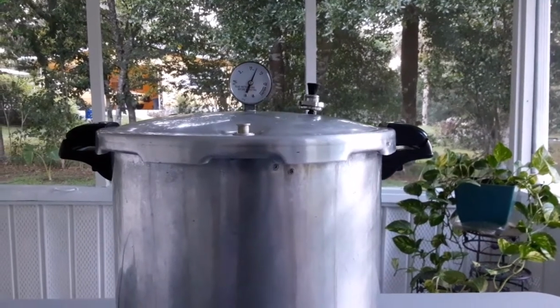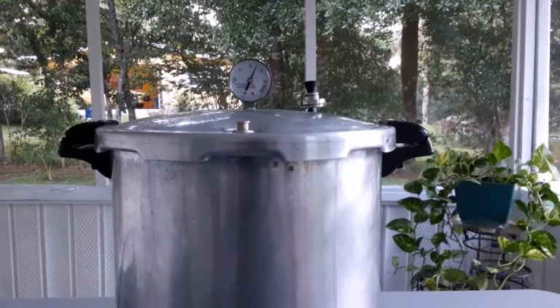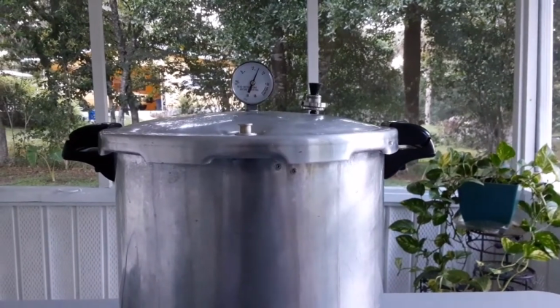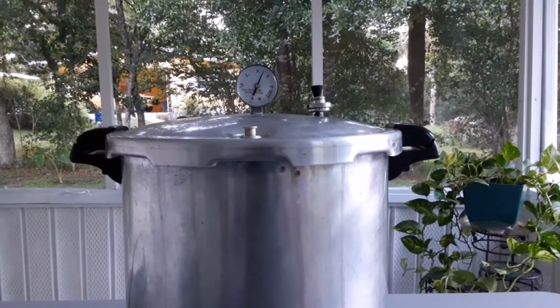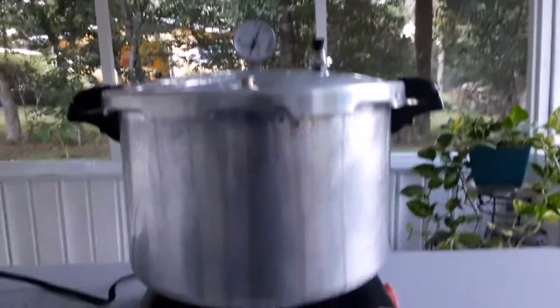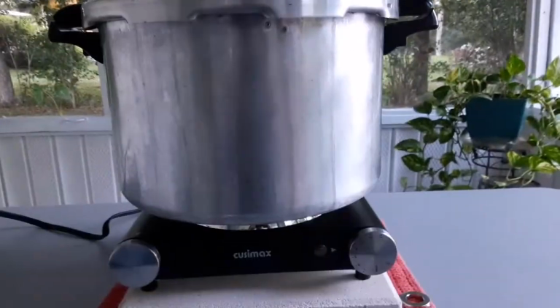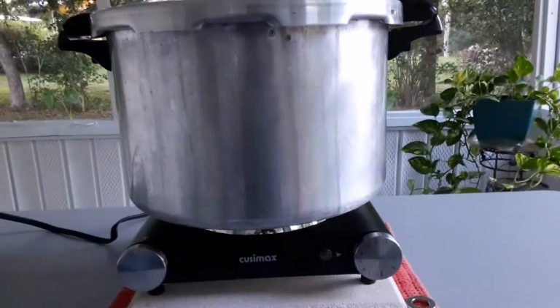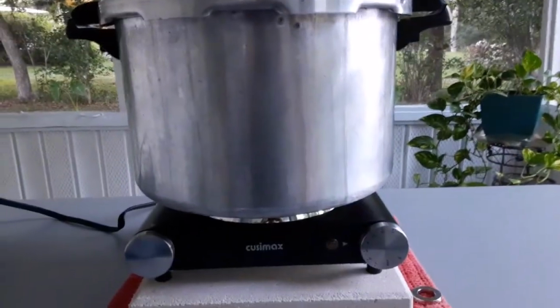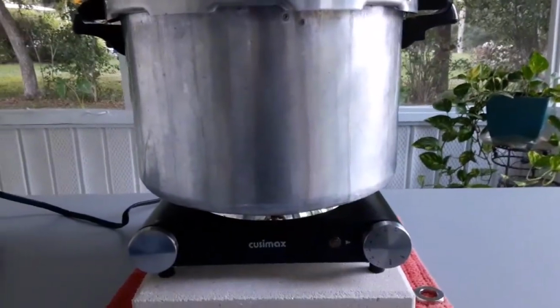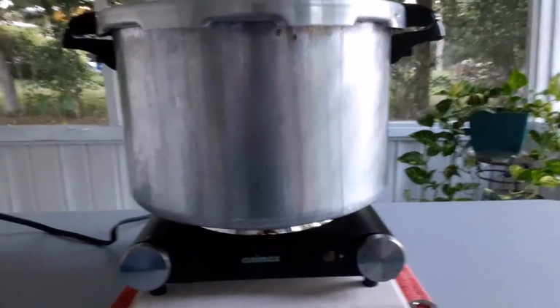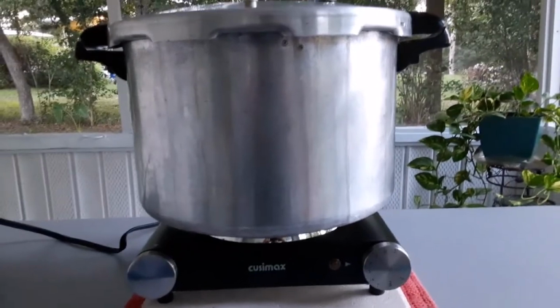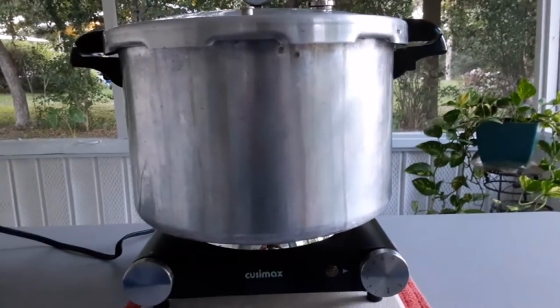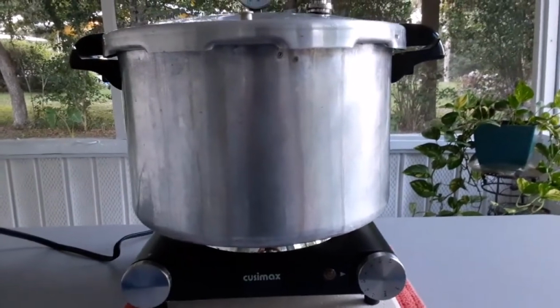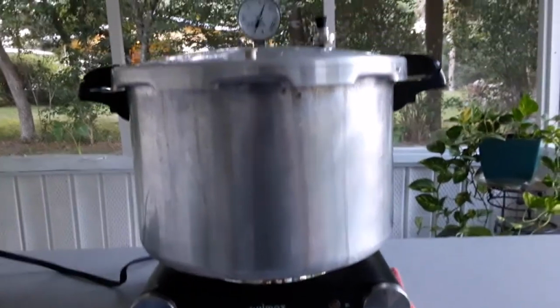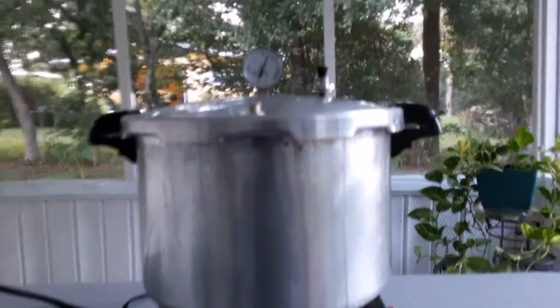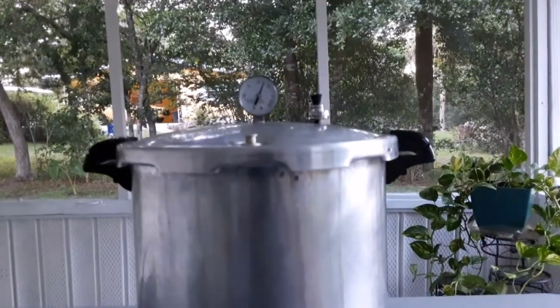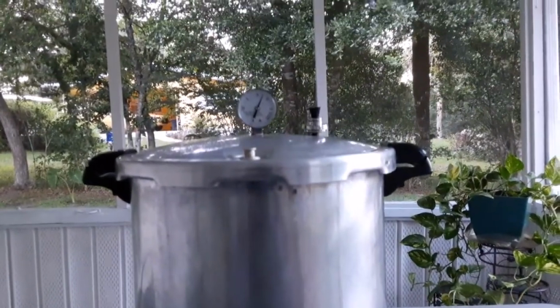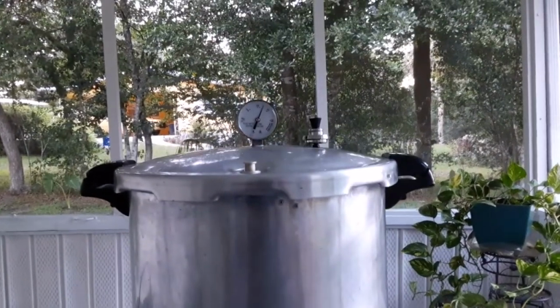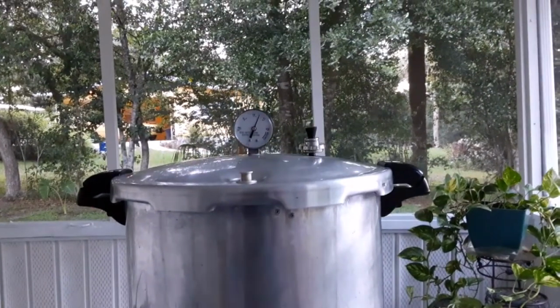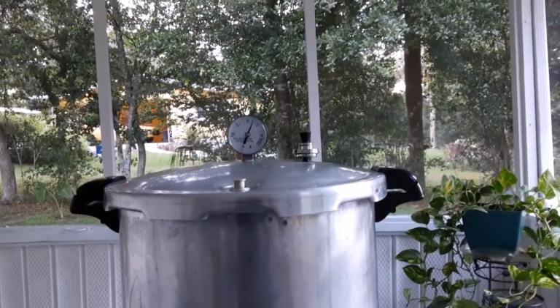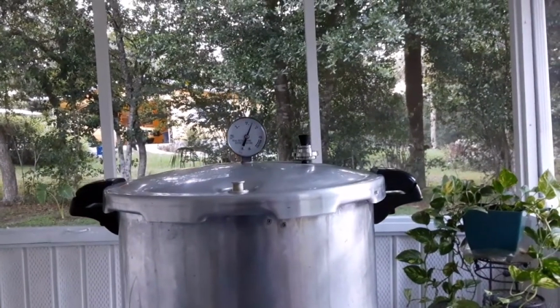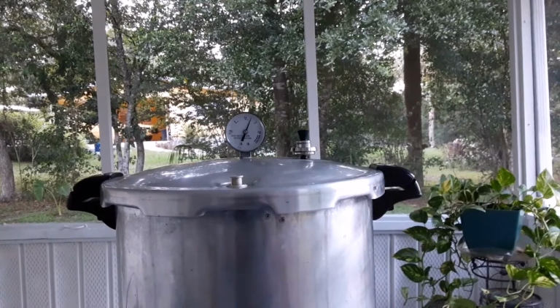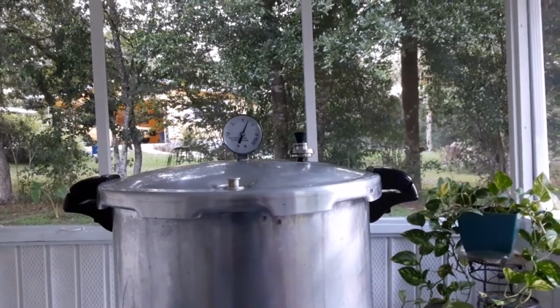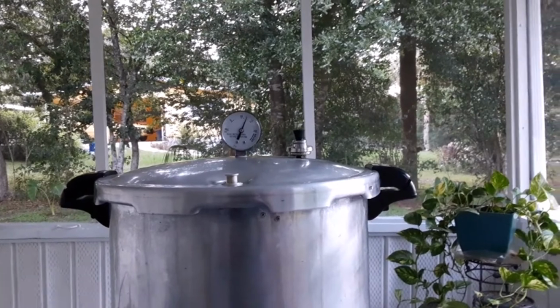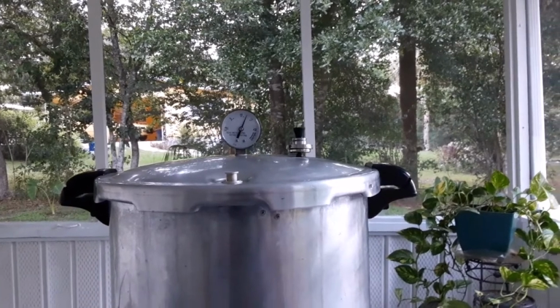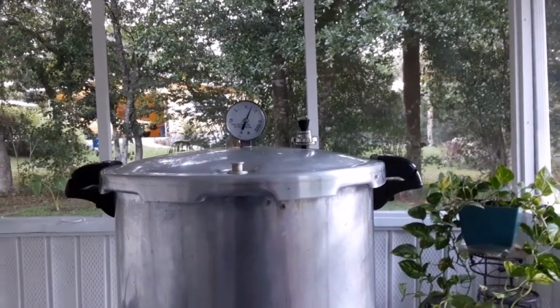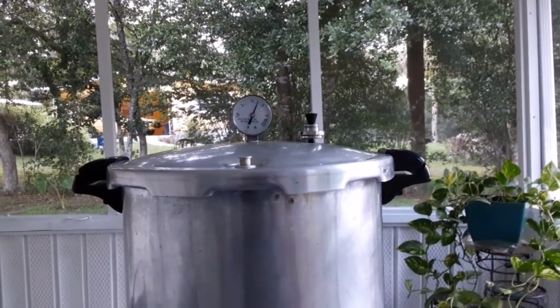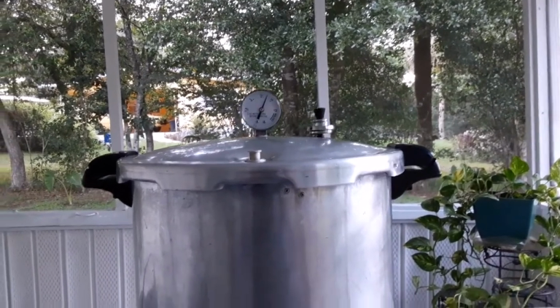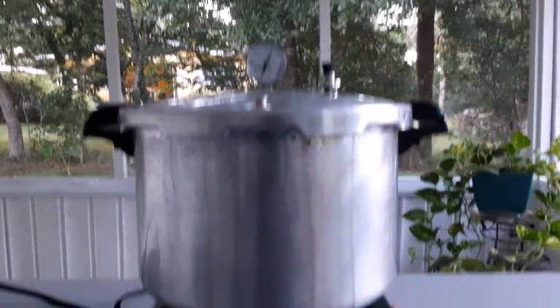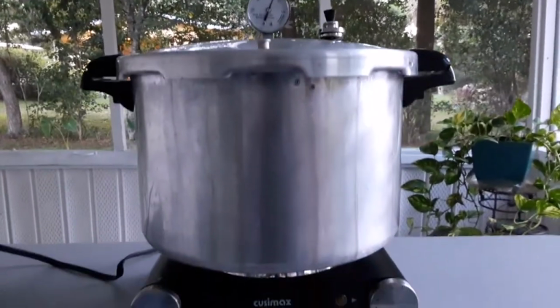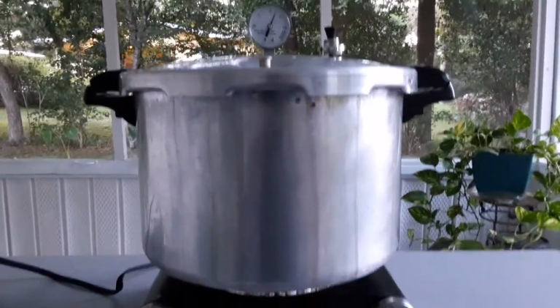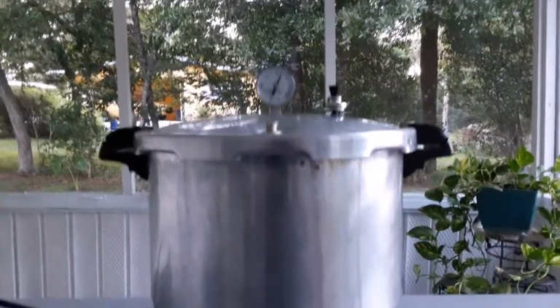I'm really happy with it. I'm going to go ahead and turn it off now because it's going to take a lot of time to cool down — it says at least 20 minutes. Plus I plan to use this to cook dinner tonight because it is hot outside and I don't want to heat up the kitchen.